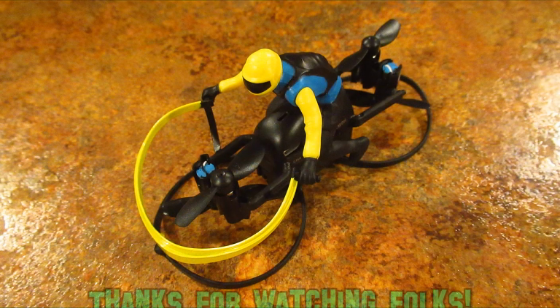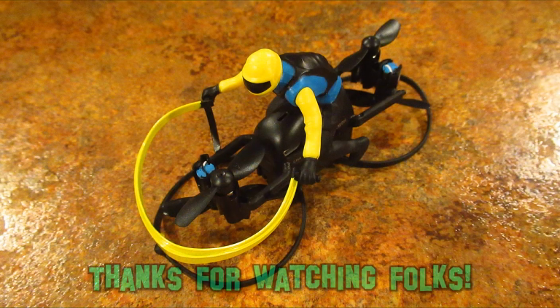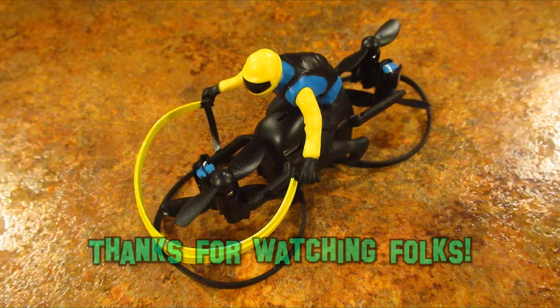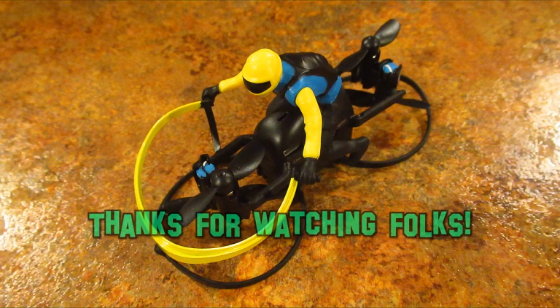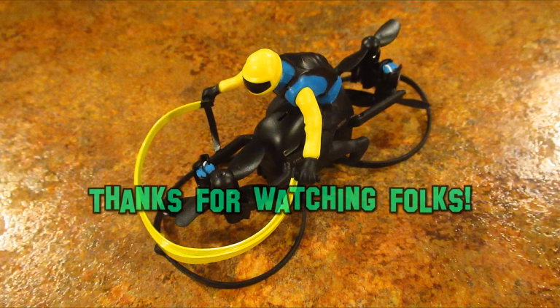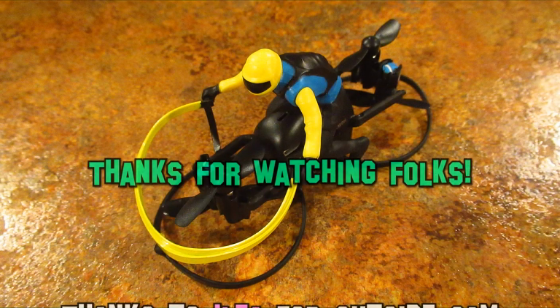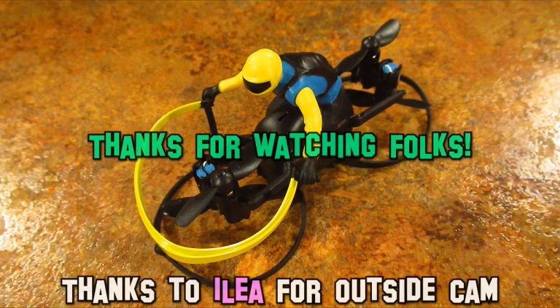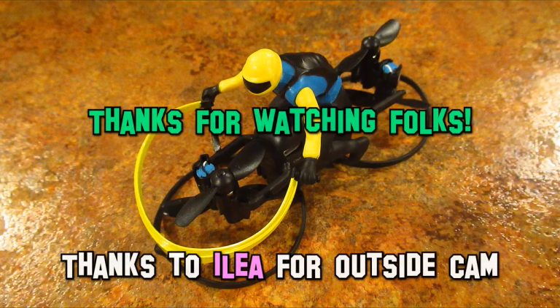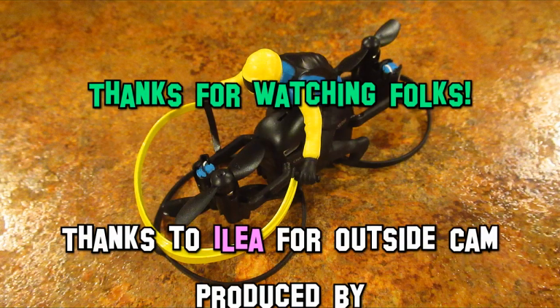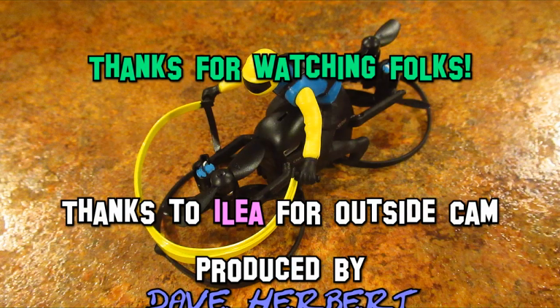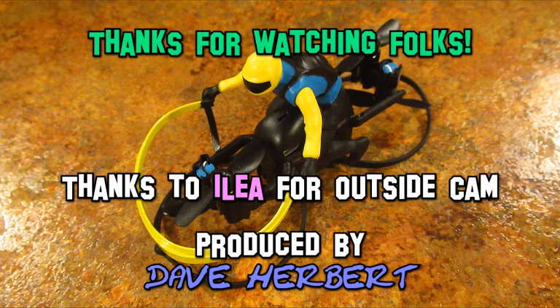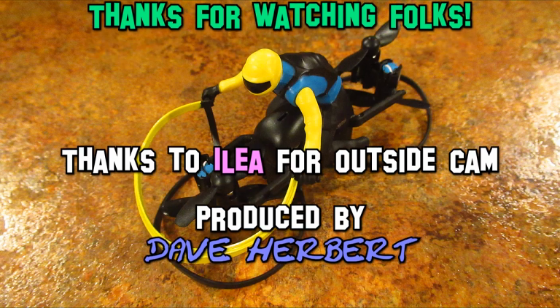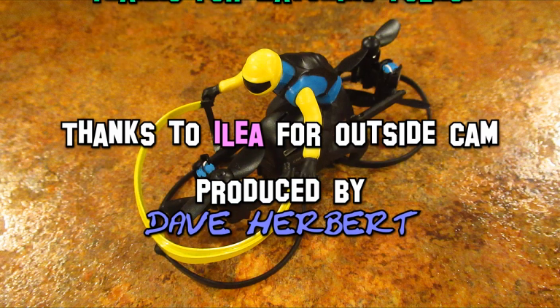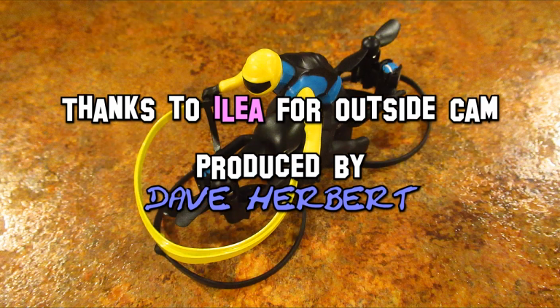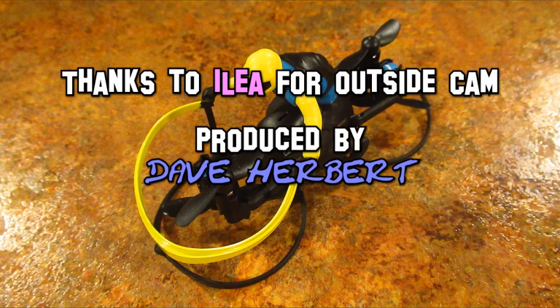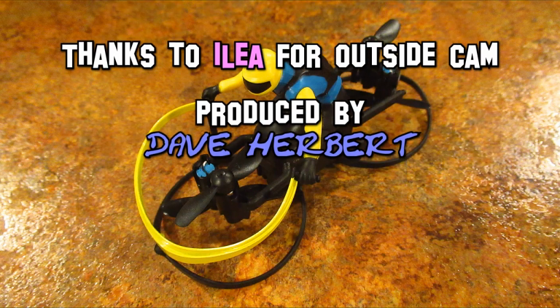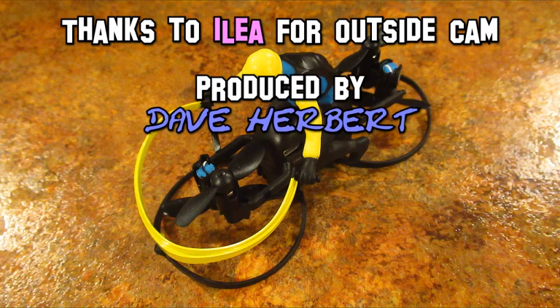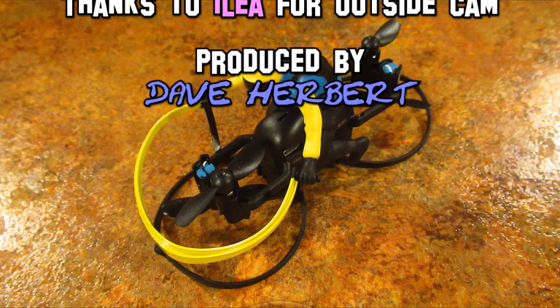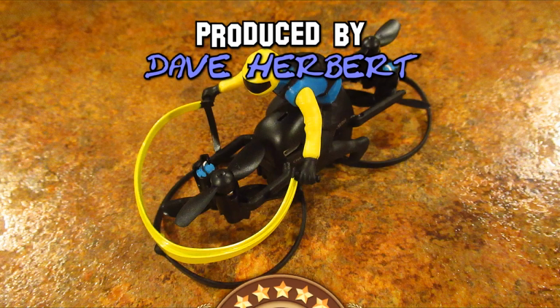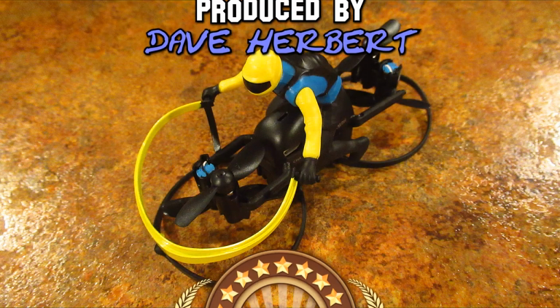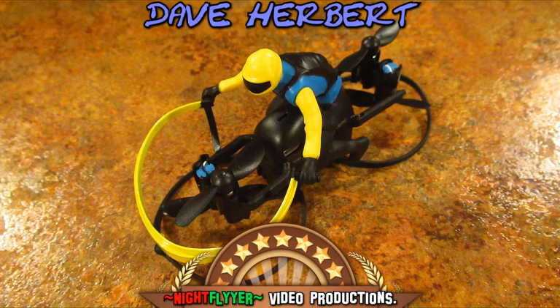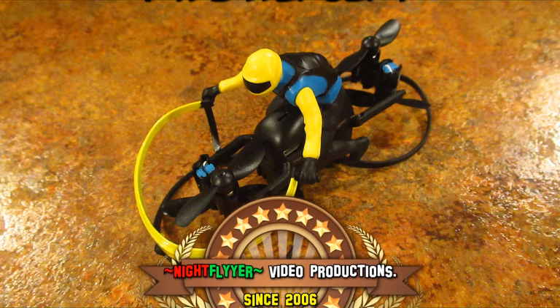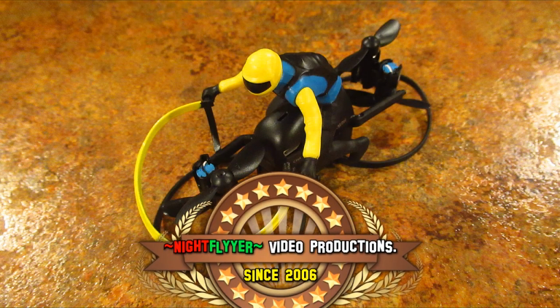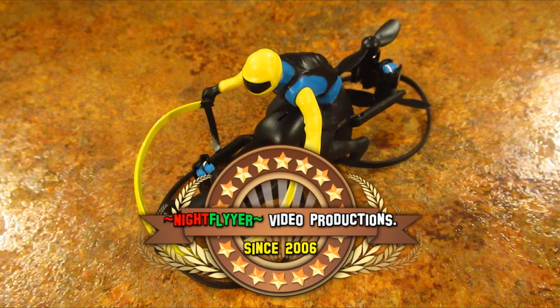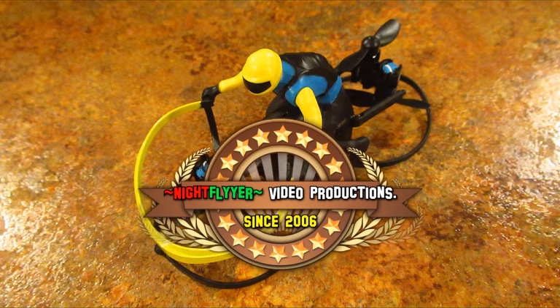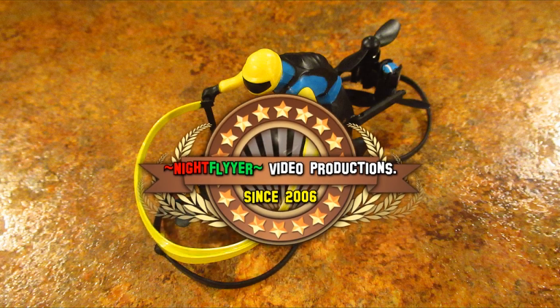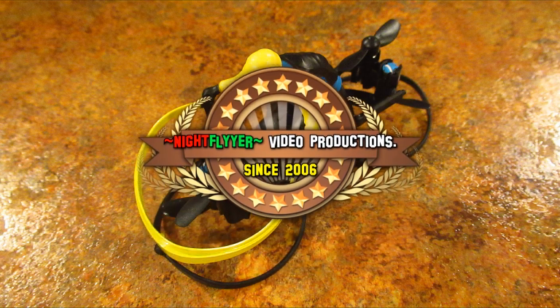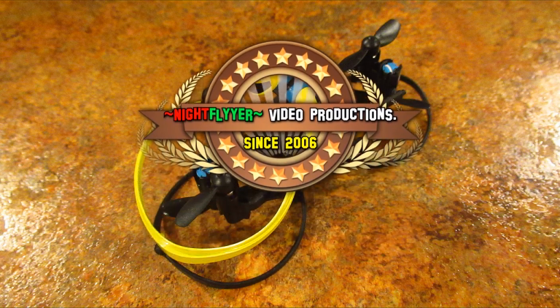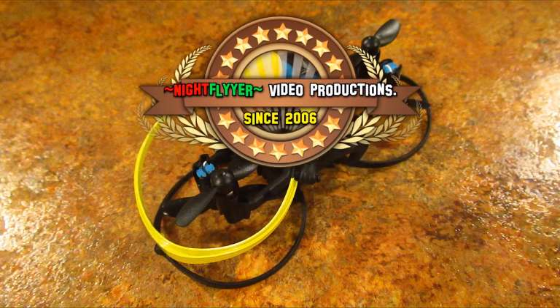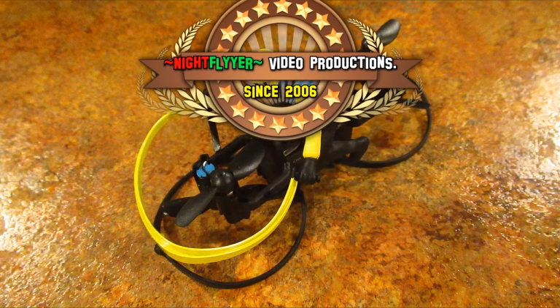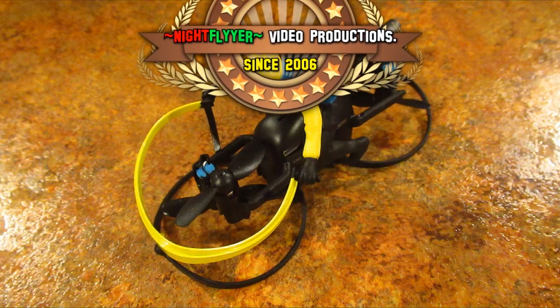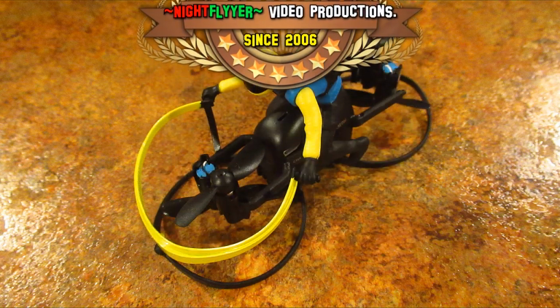I want a real one! Ha ha ha. I want a real one.